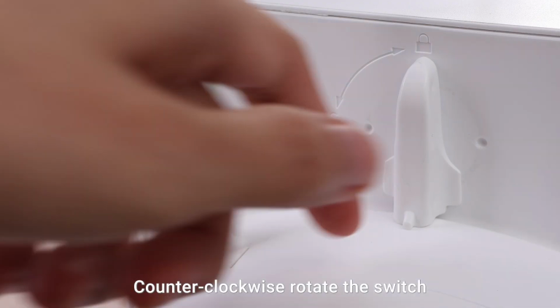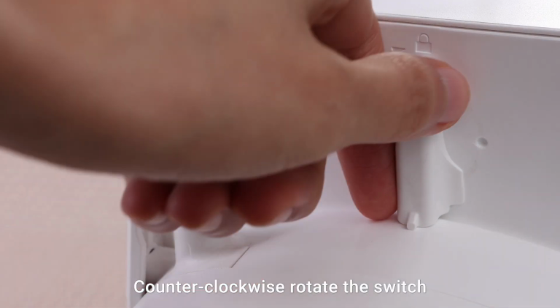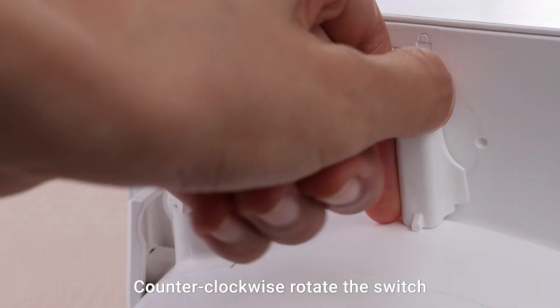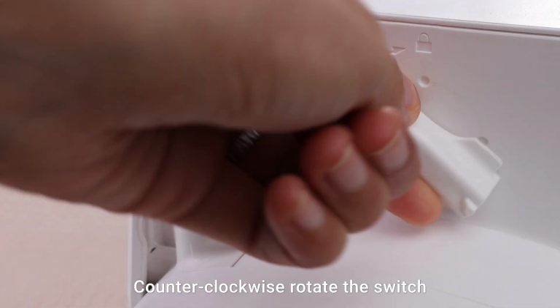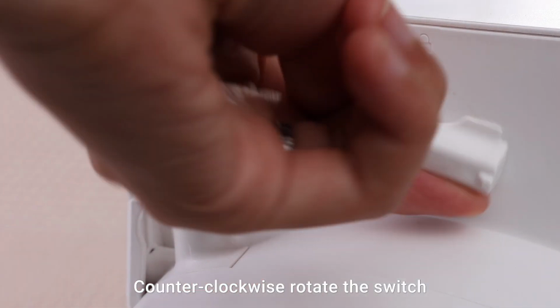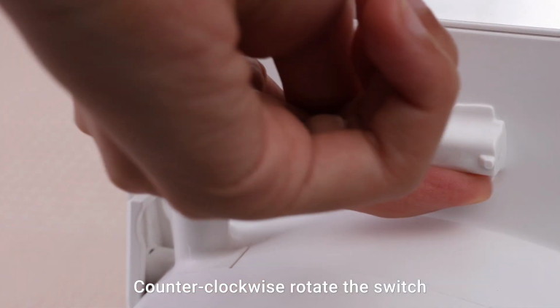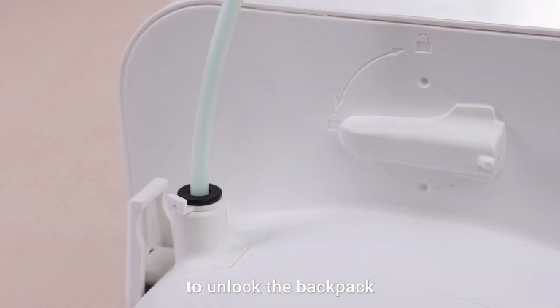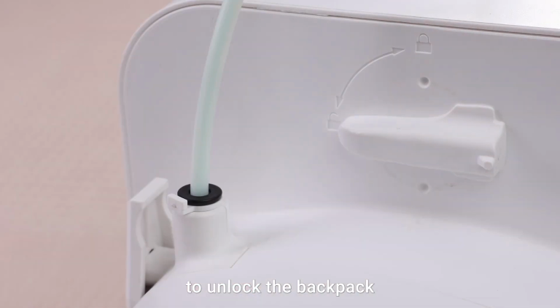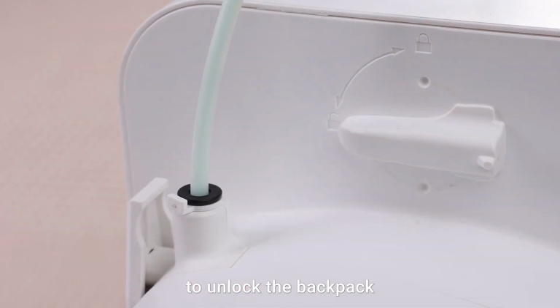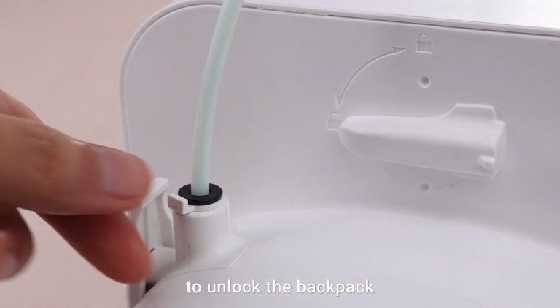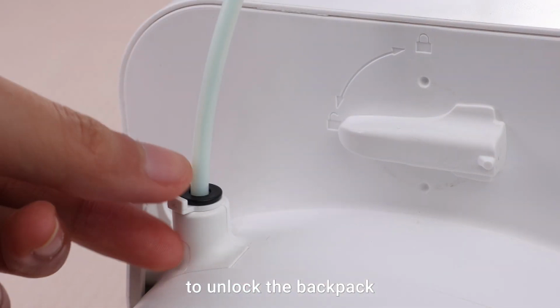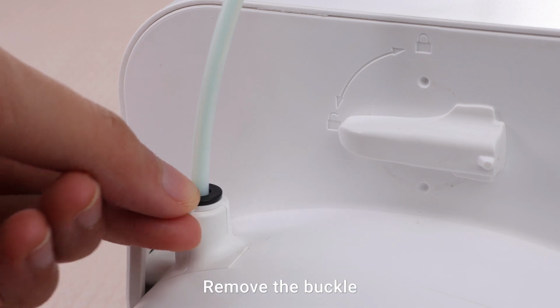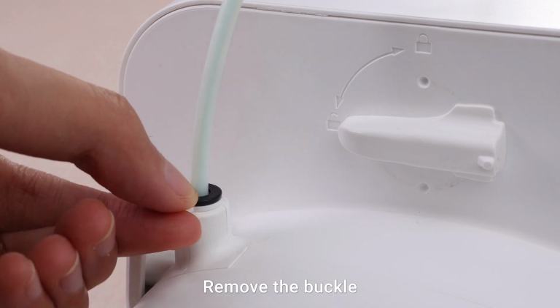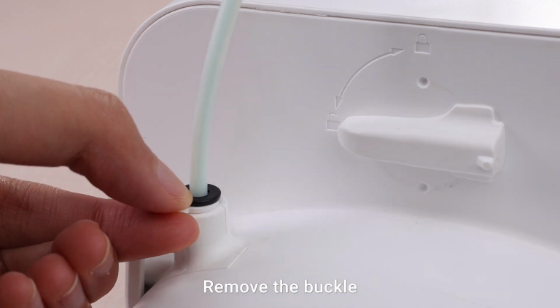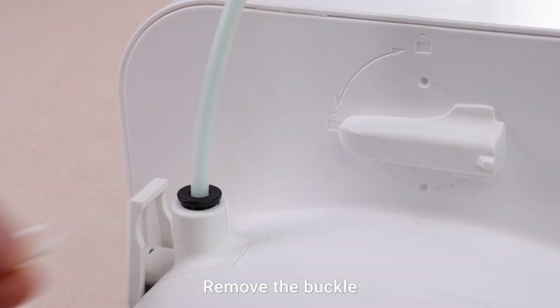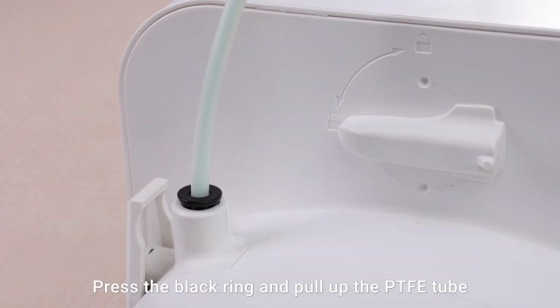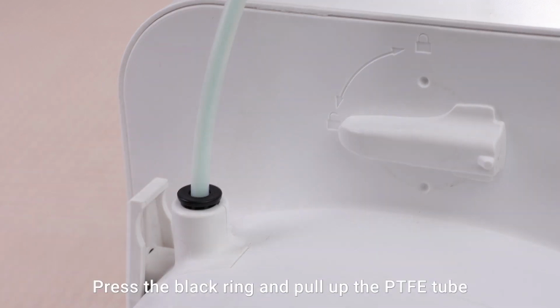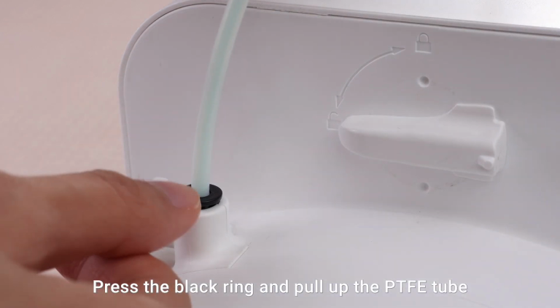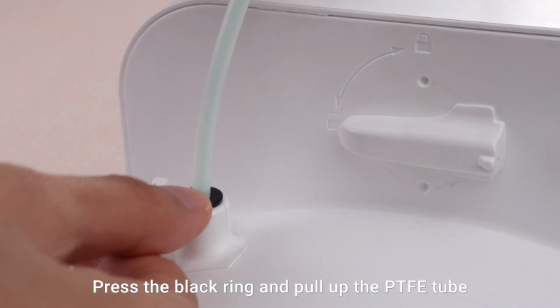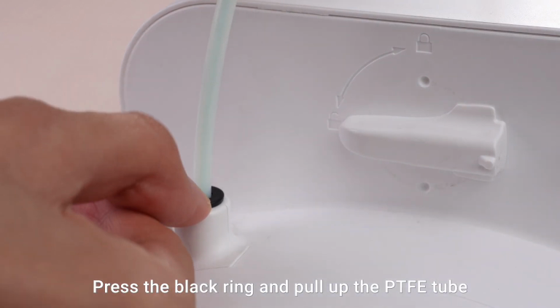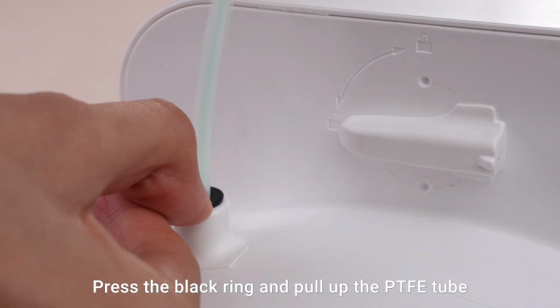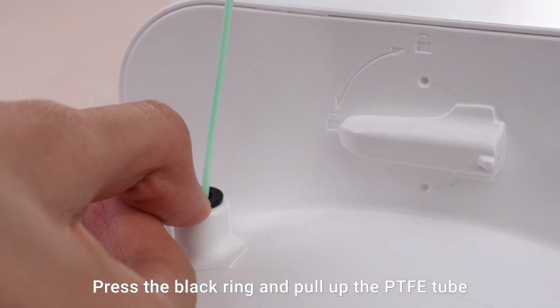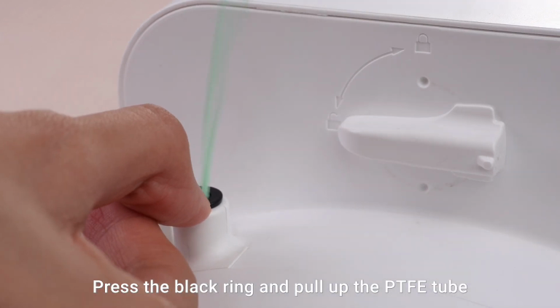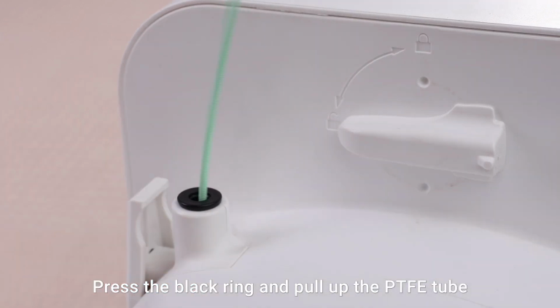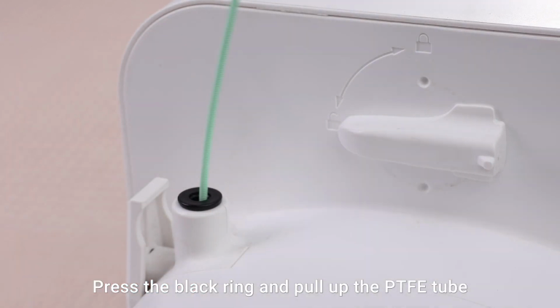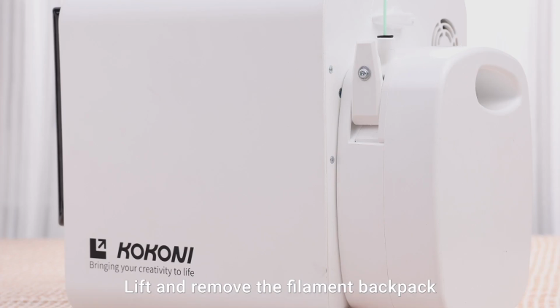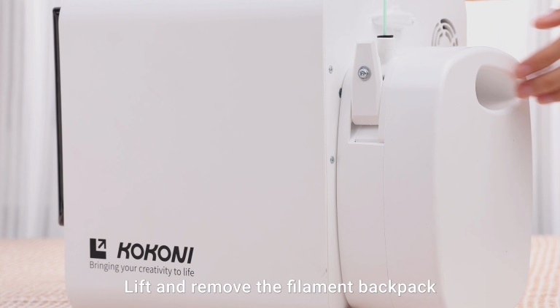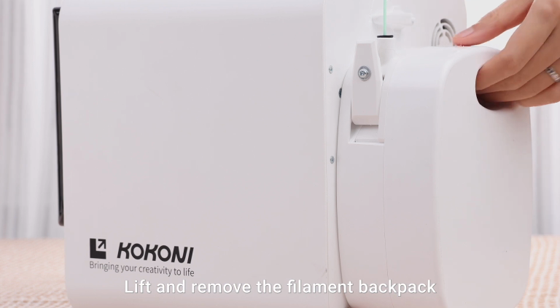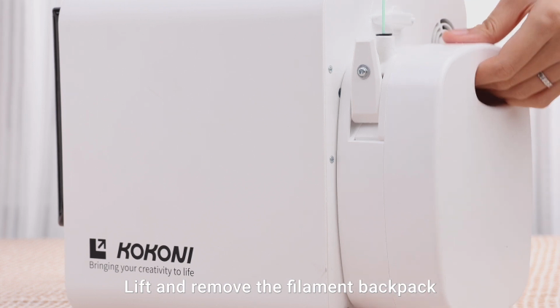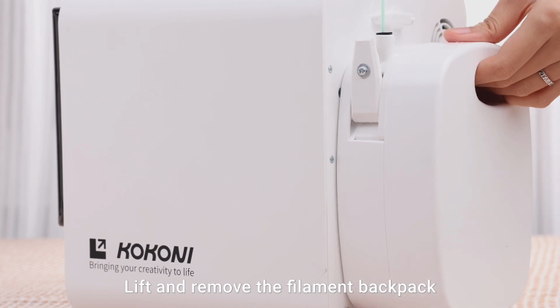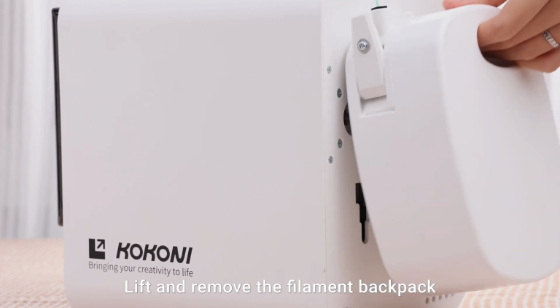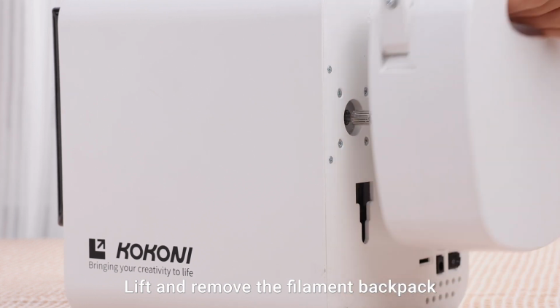The filament will automatically retract into the backpack. Counterclockwise rotate the switch to unlock the backpack. Remove the buckle, press the black ring, and pull up the PET-FE tube. Lift and remove the filament backpack.